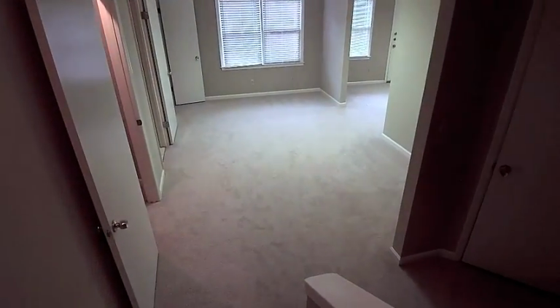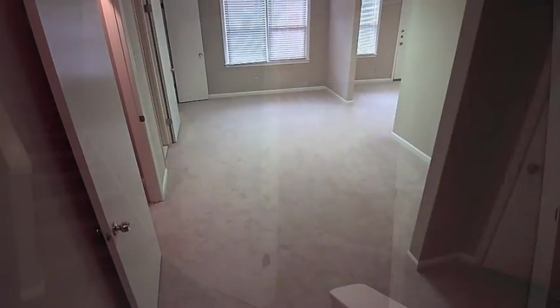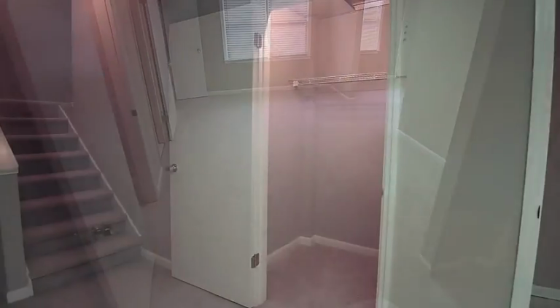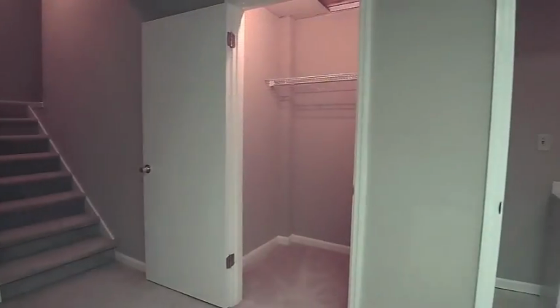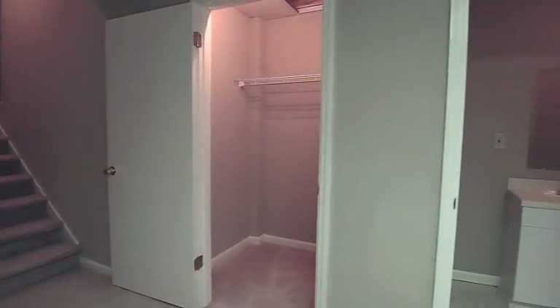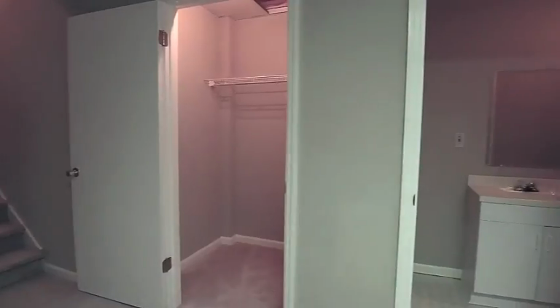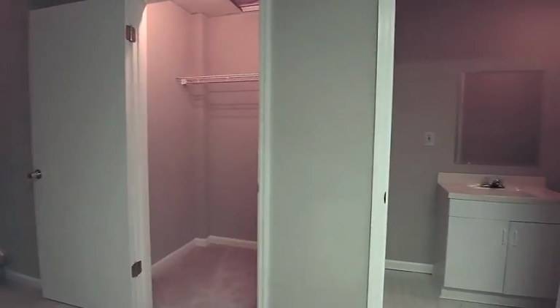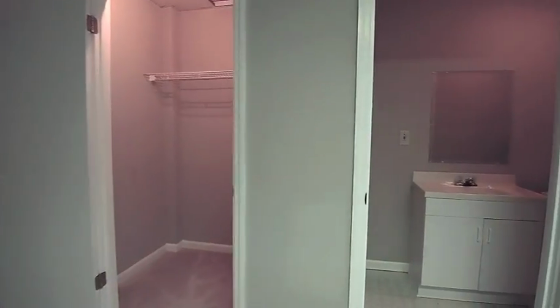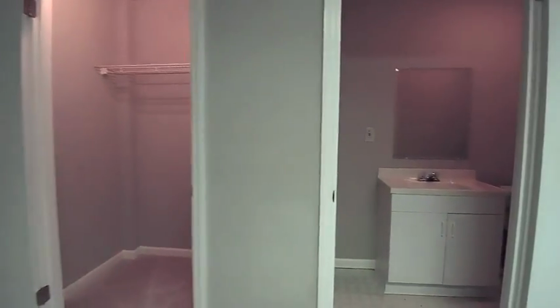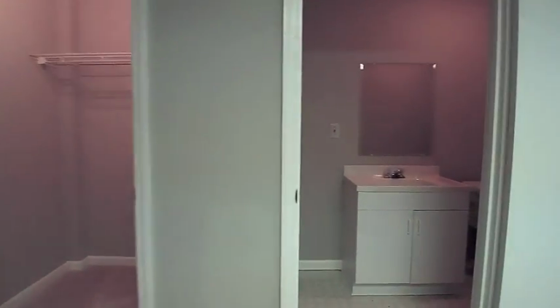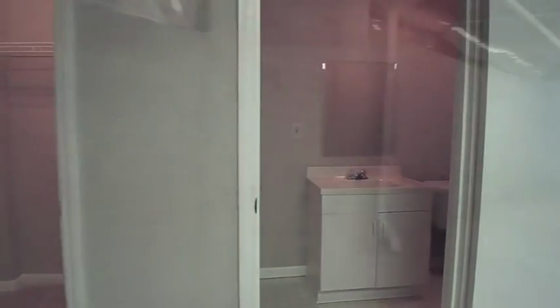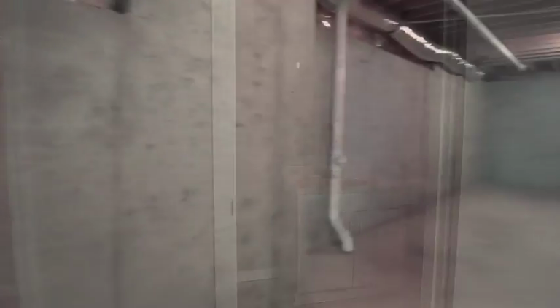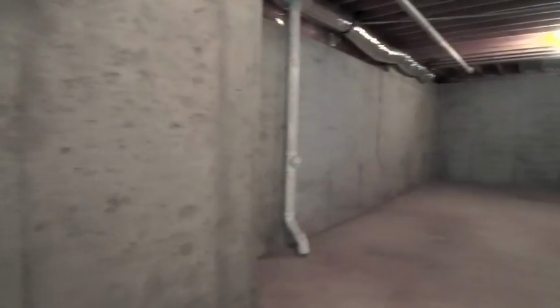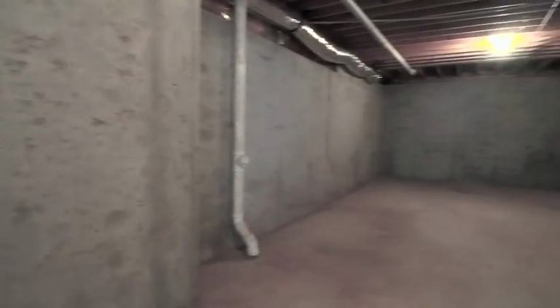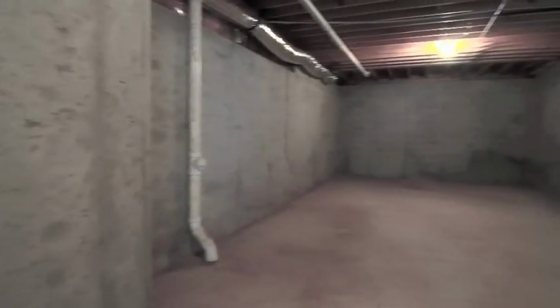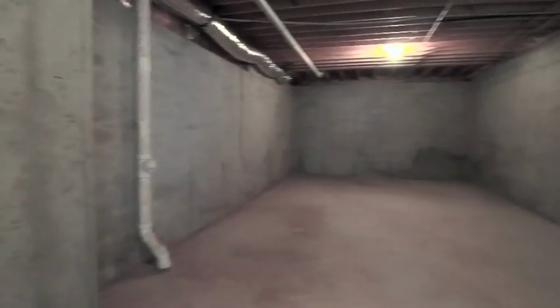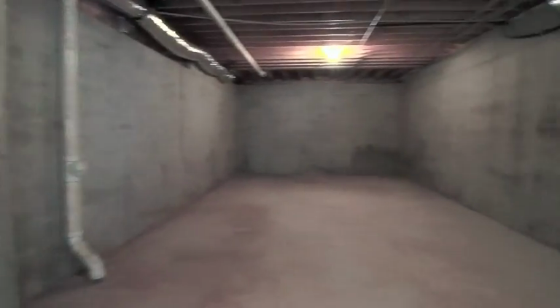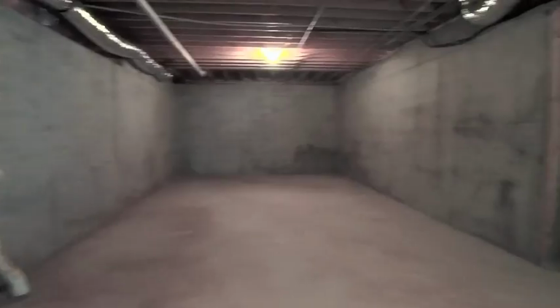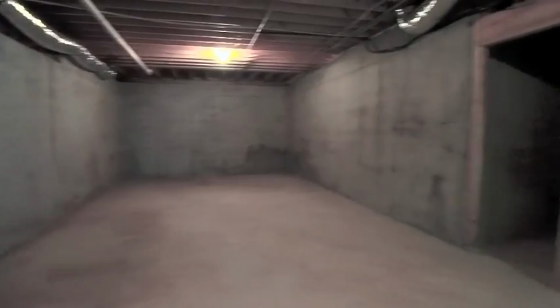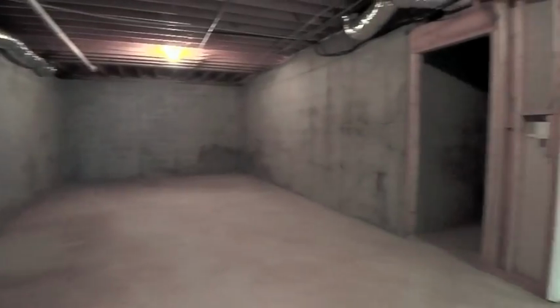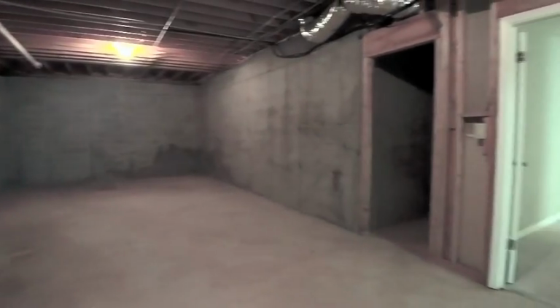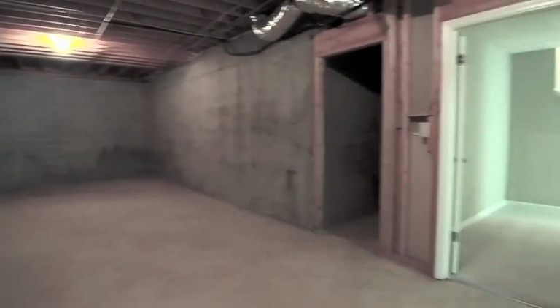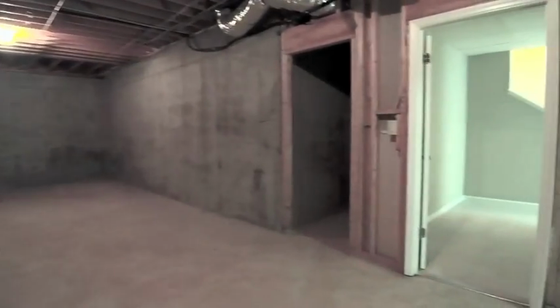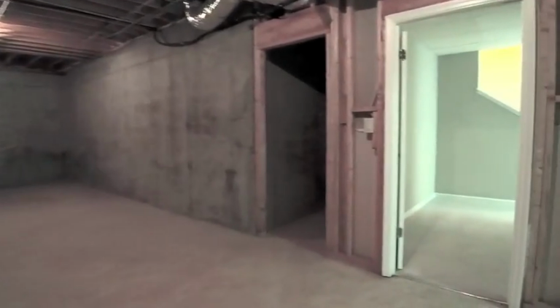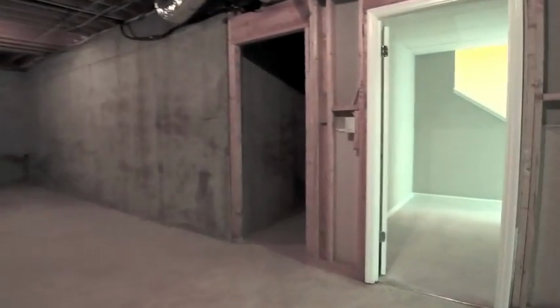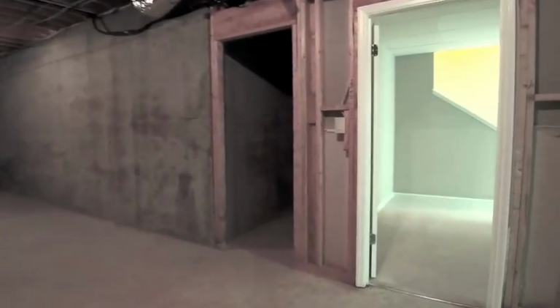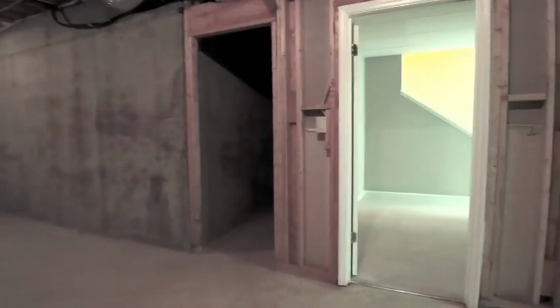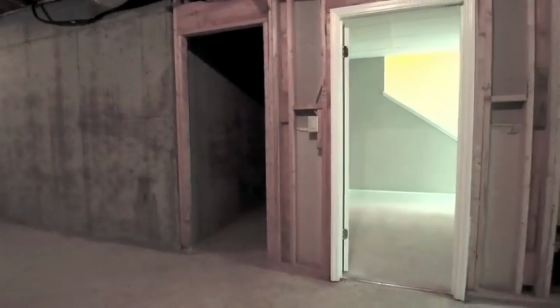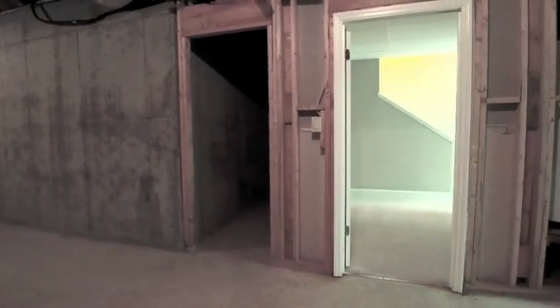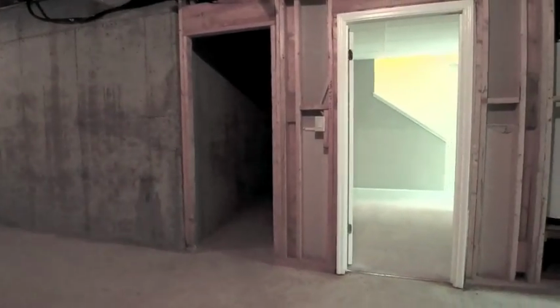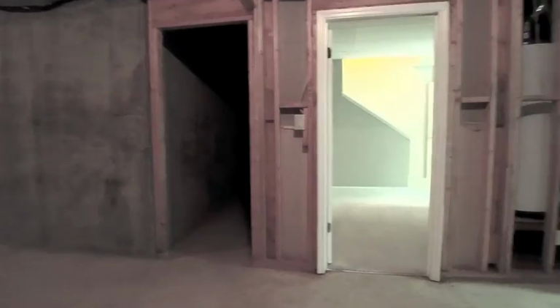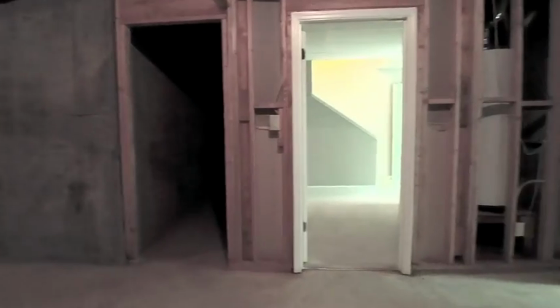The finished basement is perfect for a bedroom or office. The bonus unfinished basement space presents options for a media room, a playroom, or in-law suite.